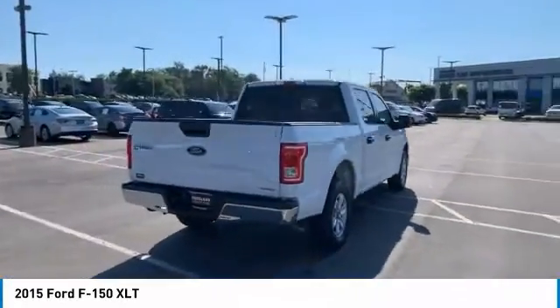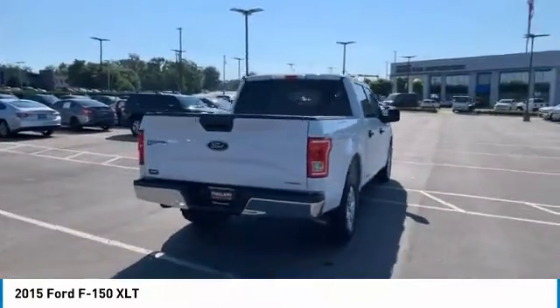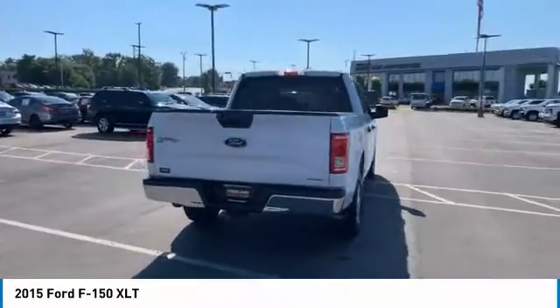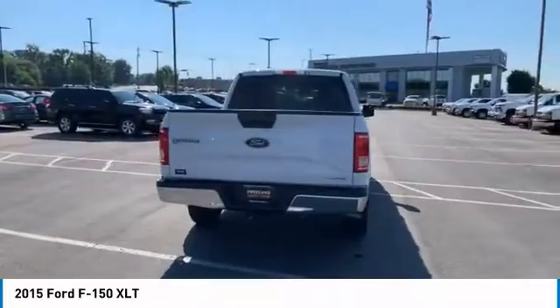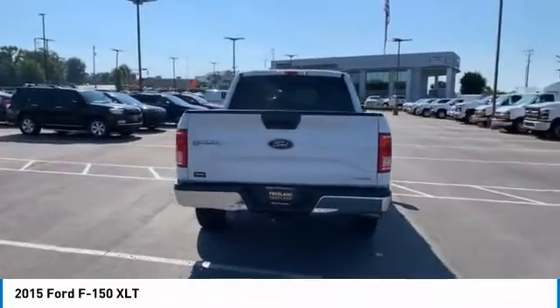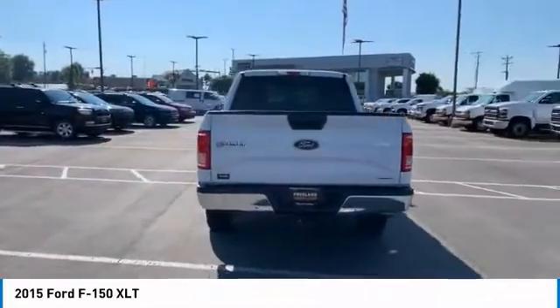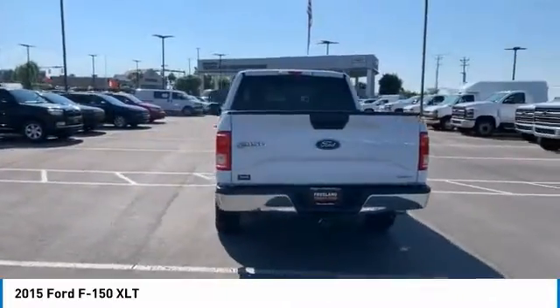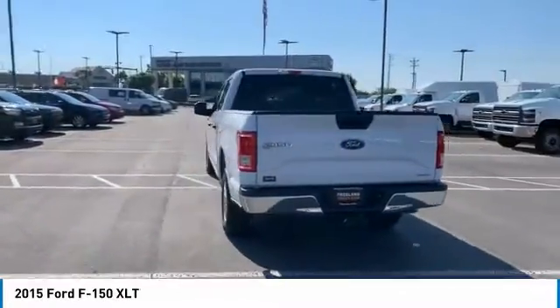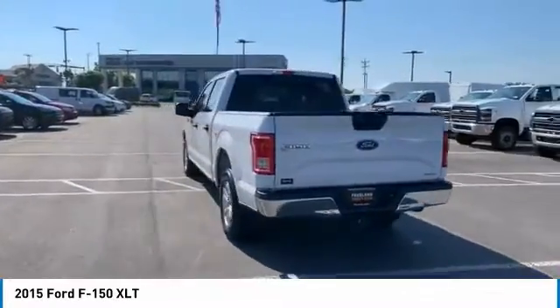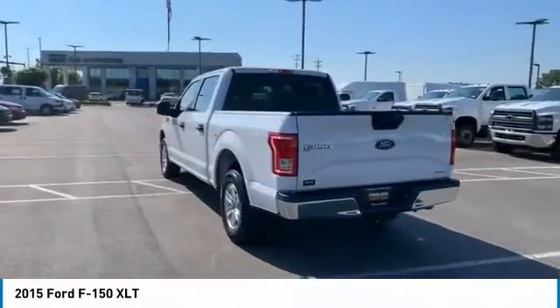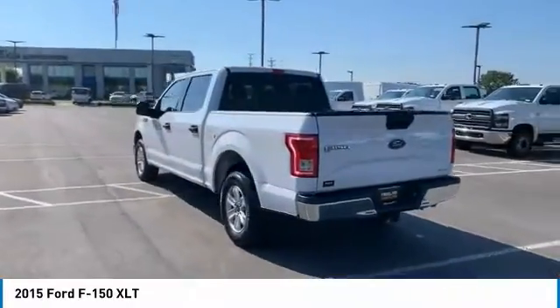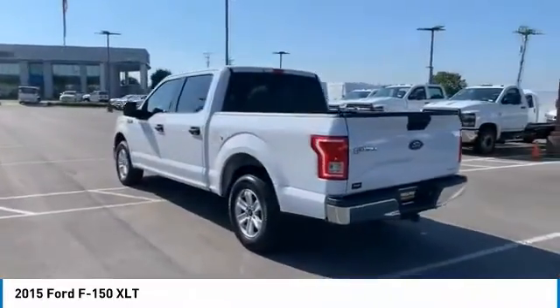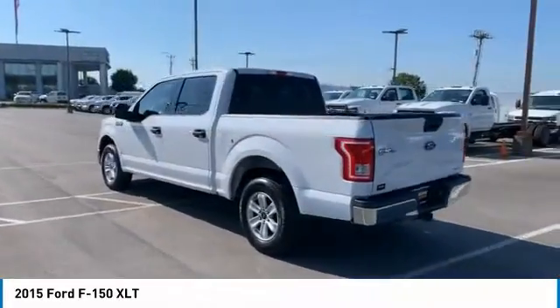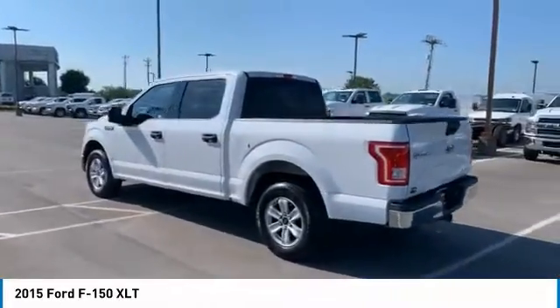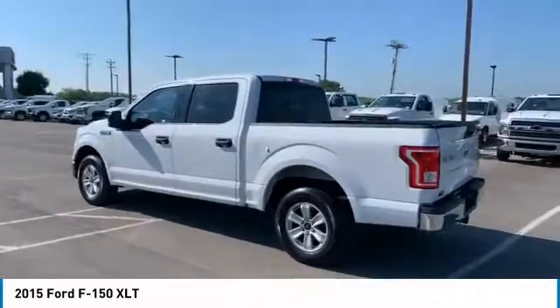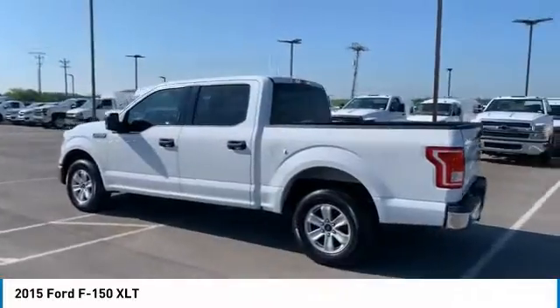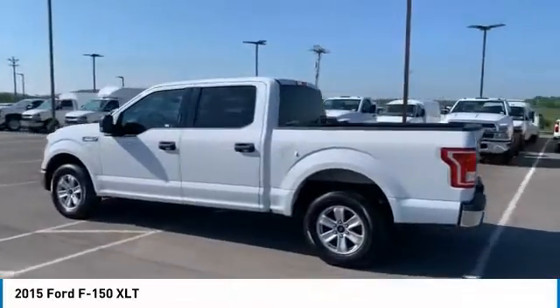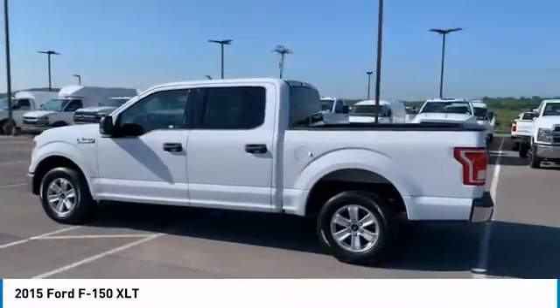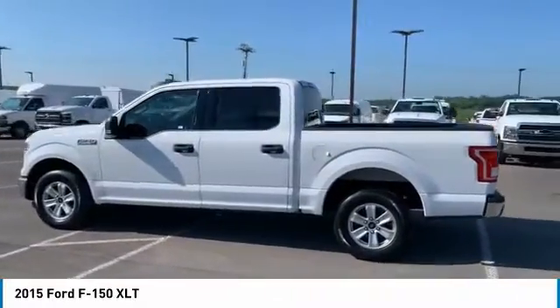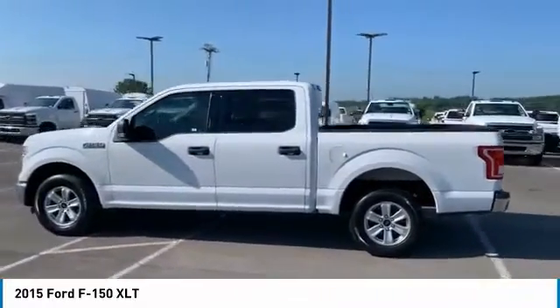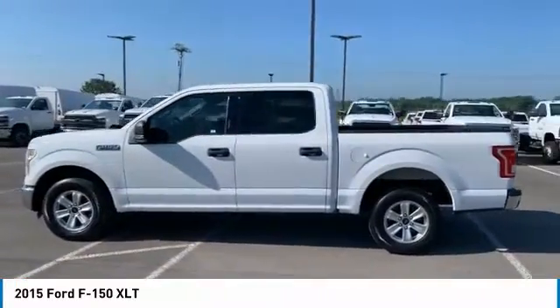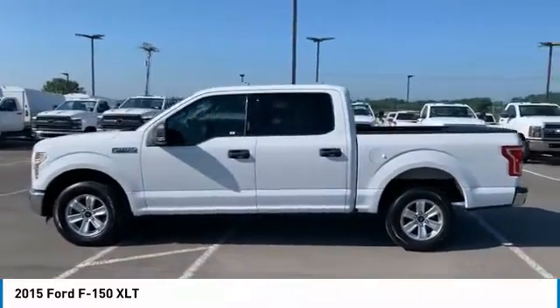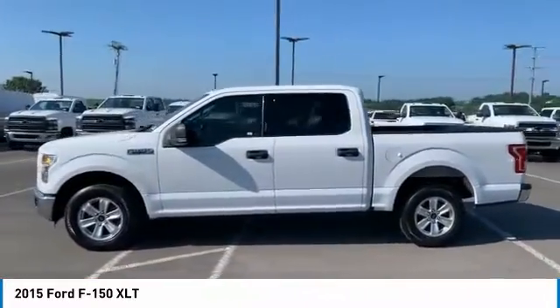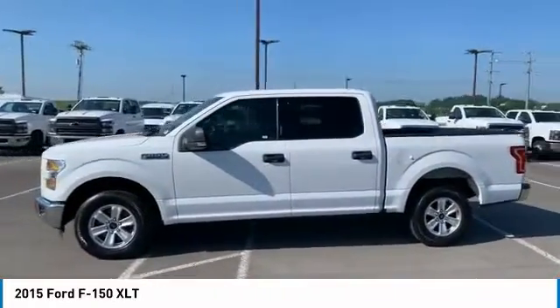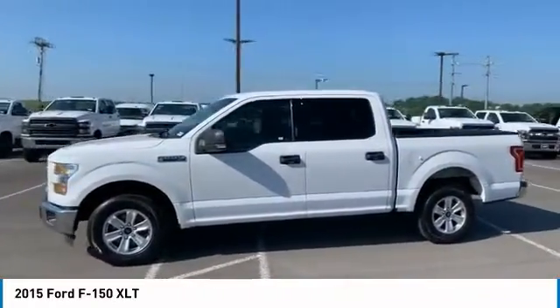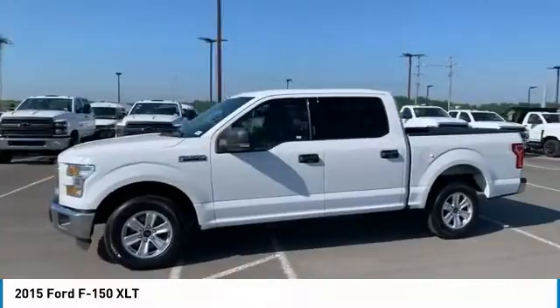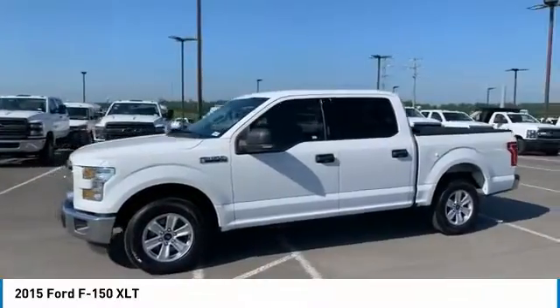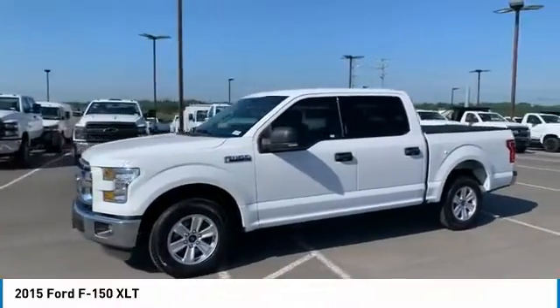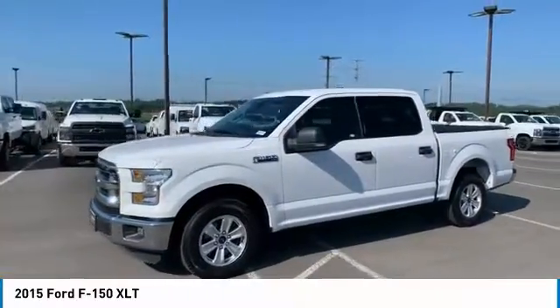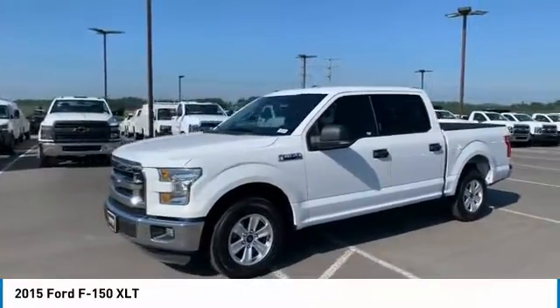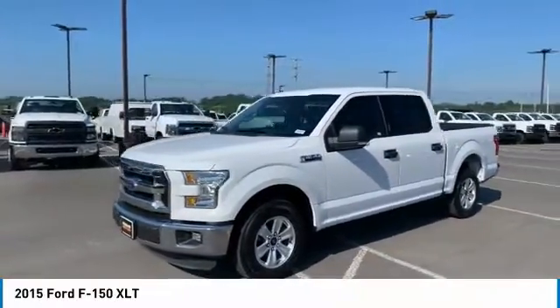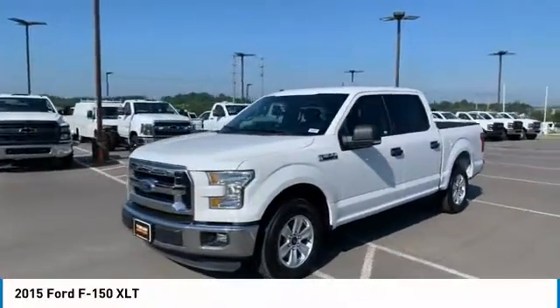Here are some of this vehicle's great options: bedliner, heated side mirrors, traction control, headlights auto off, steel wheels, backup camera, Sirius satellite radio, security system, cruise control, child safety locks.